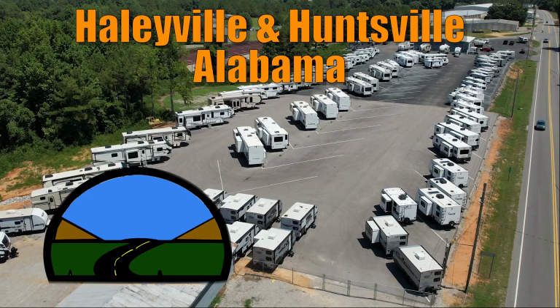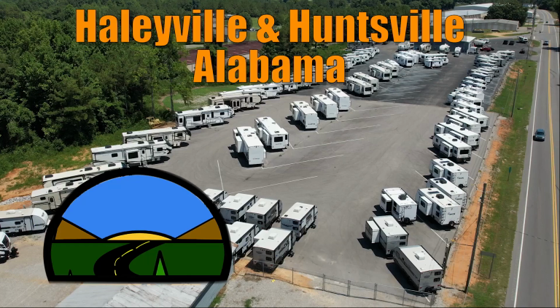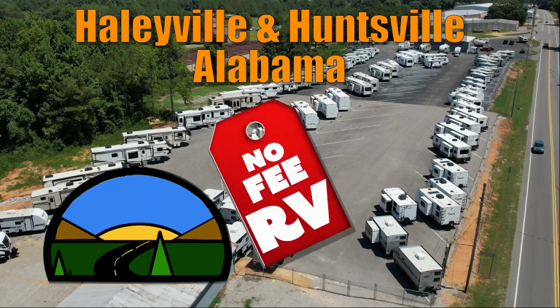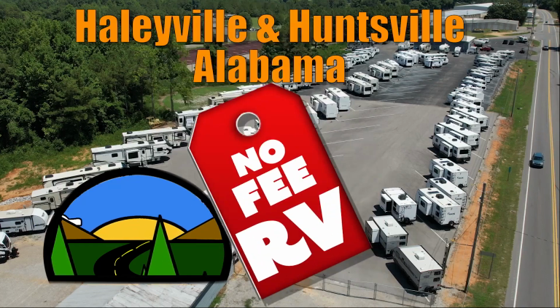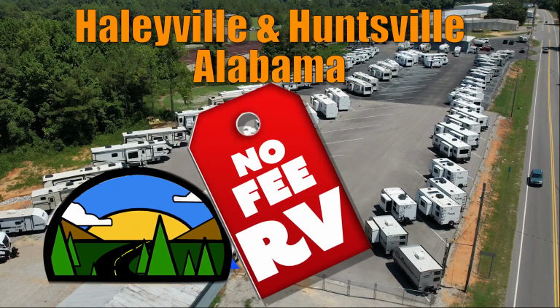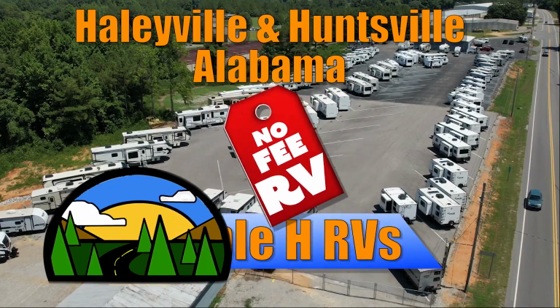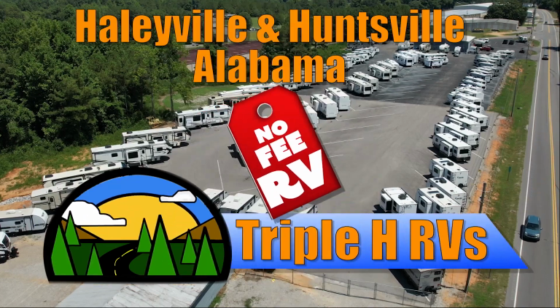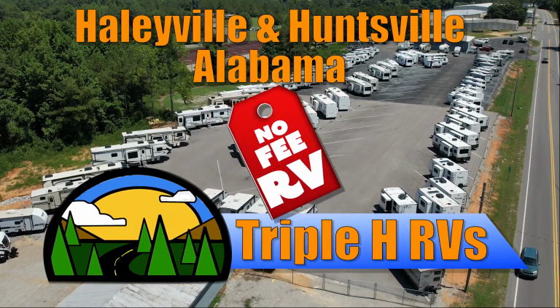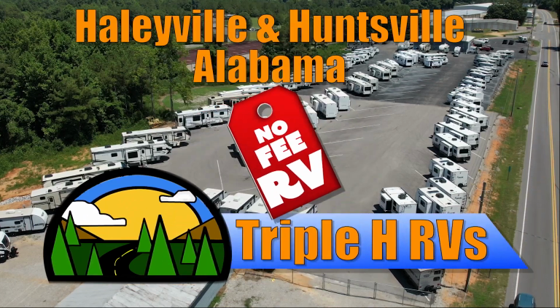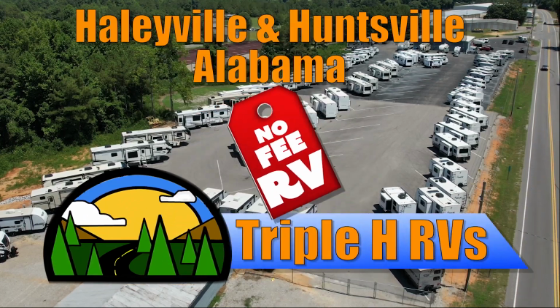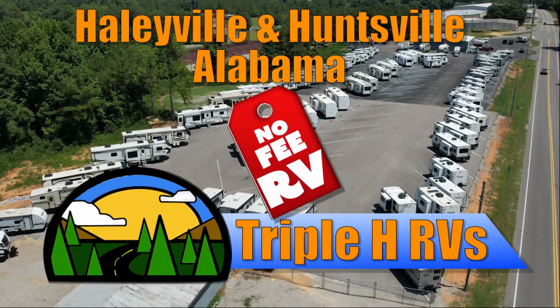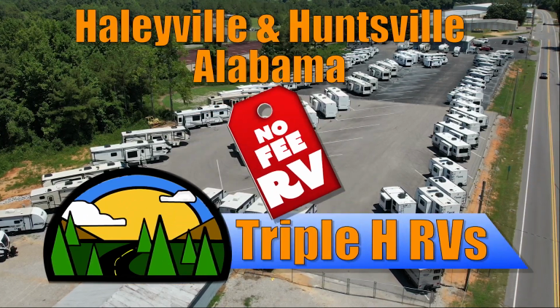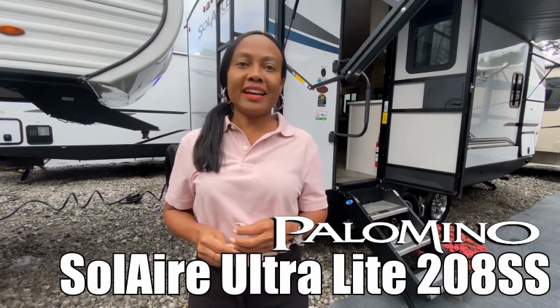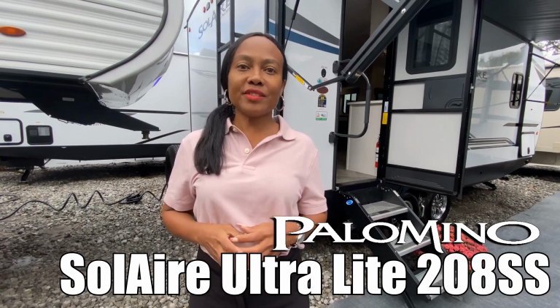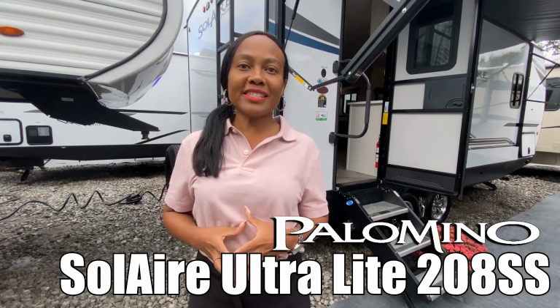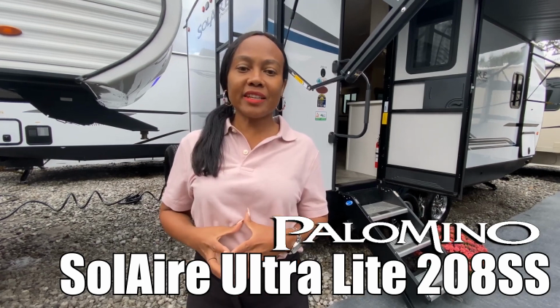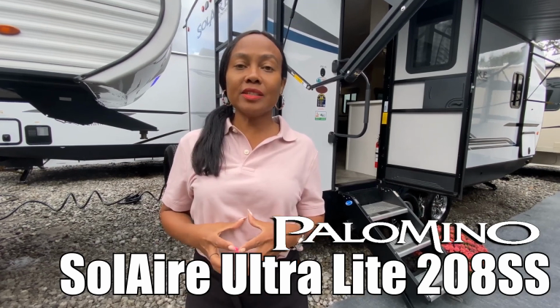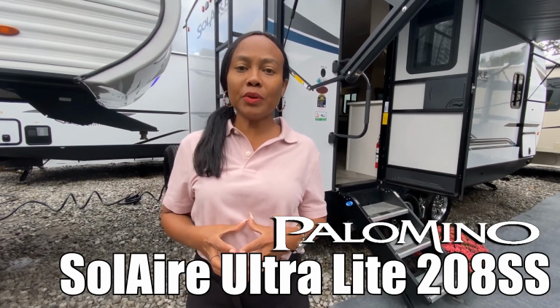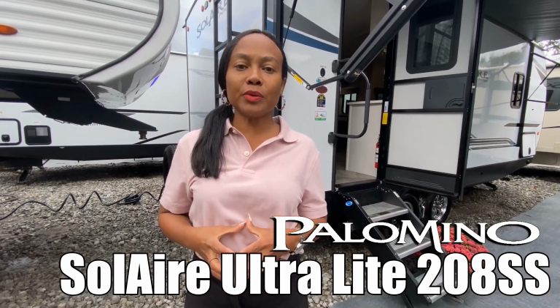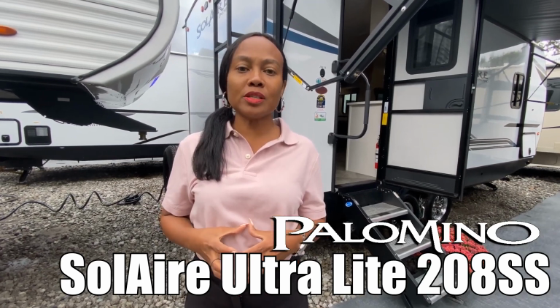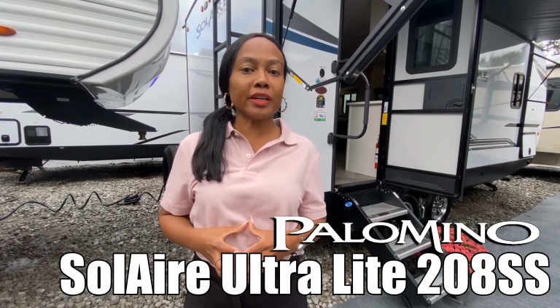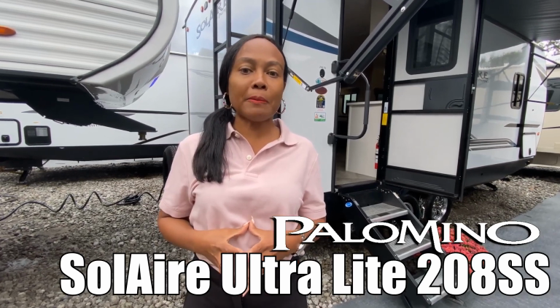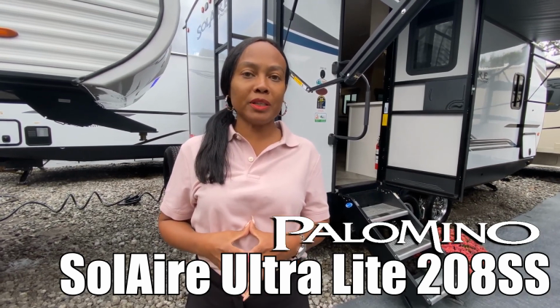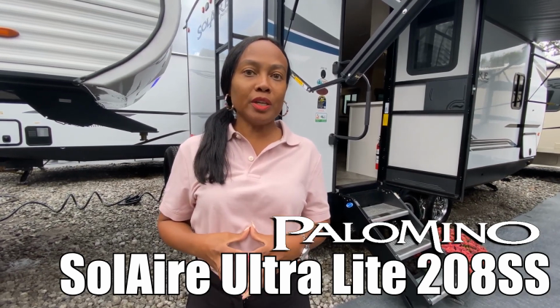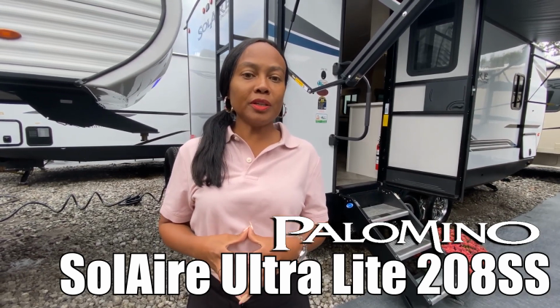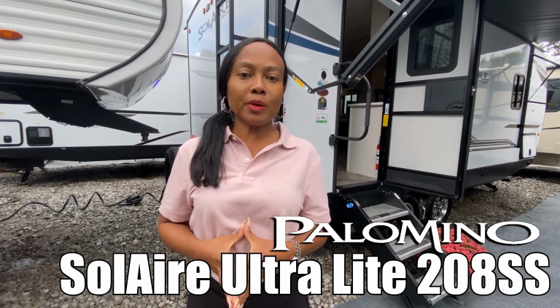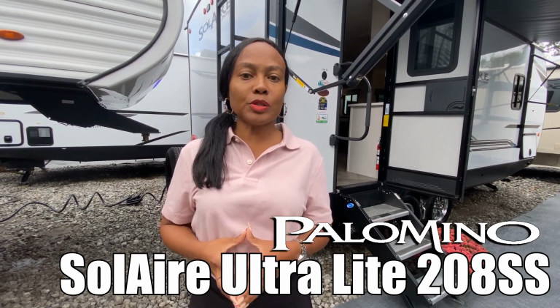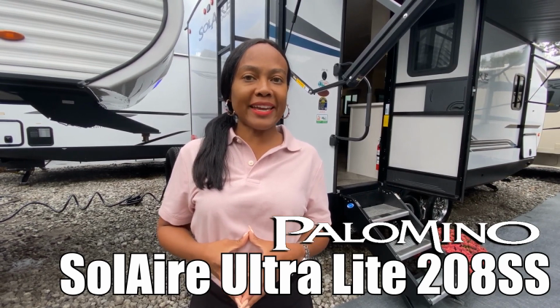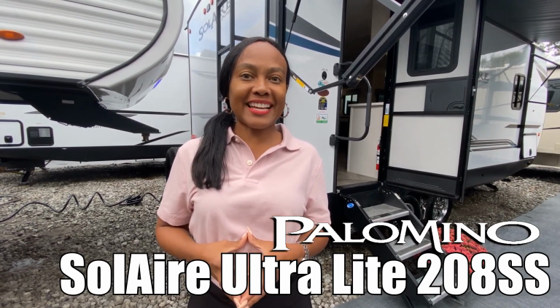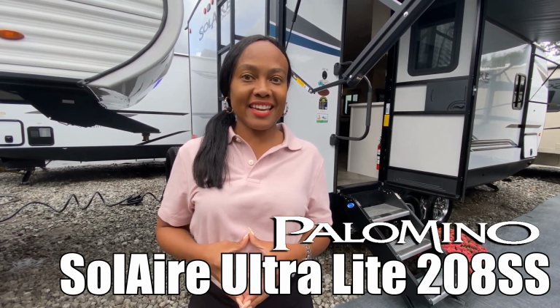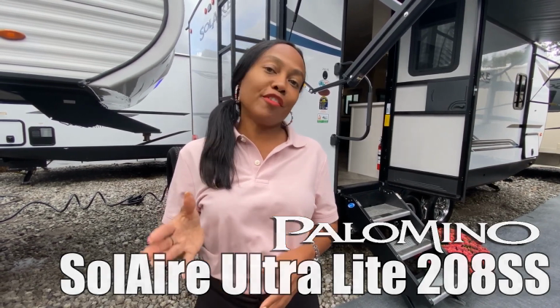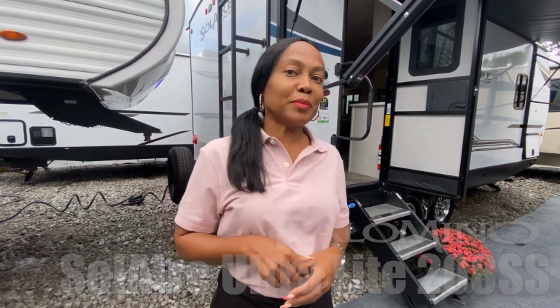Here's another no-fee RV from Triple H RVs of Alabama. Hi there, this is Nadi, and today we are viewing Solaire by Palomino, unit number 208SS. Follow me.